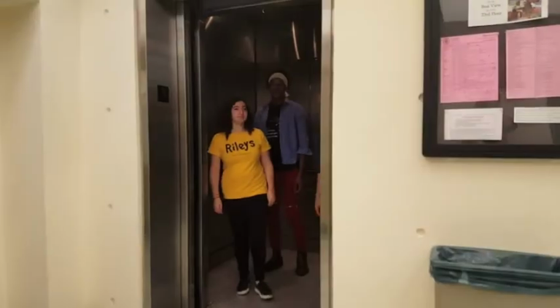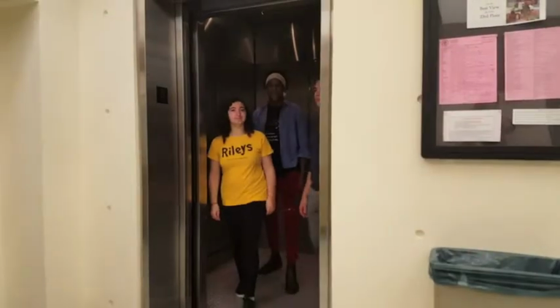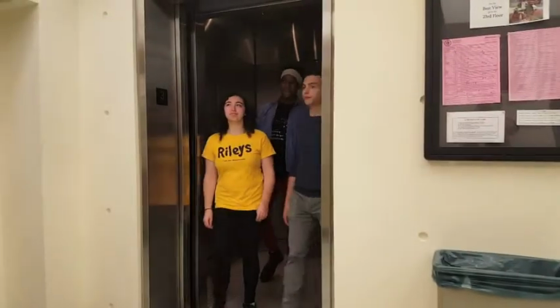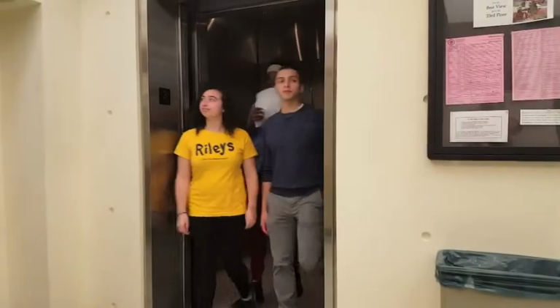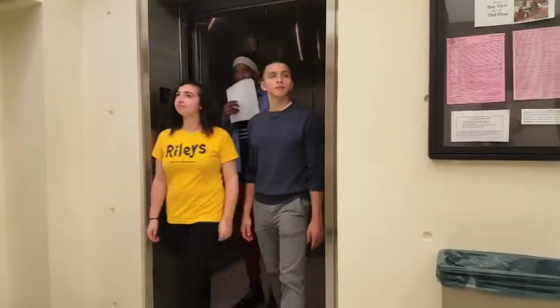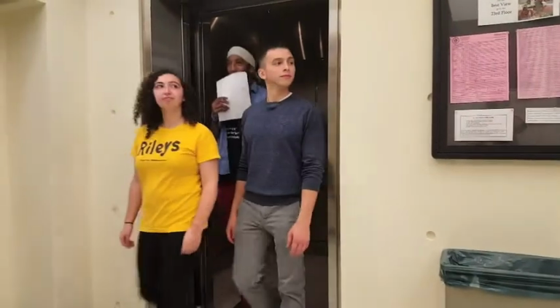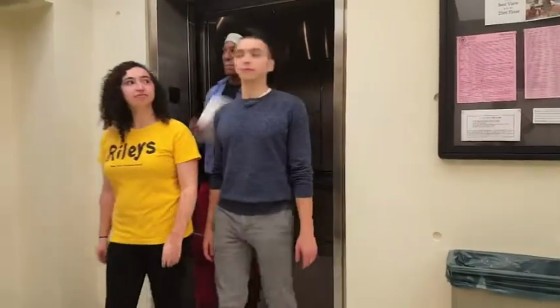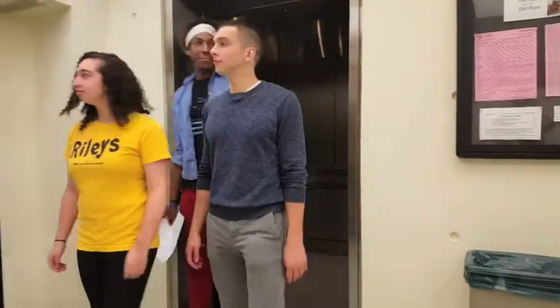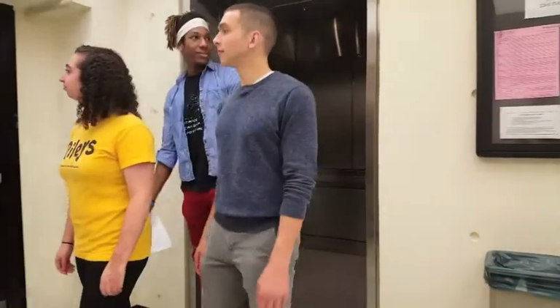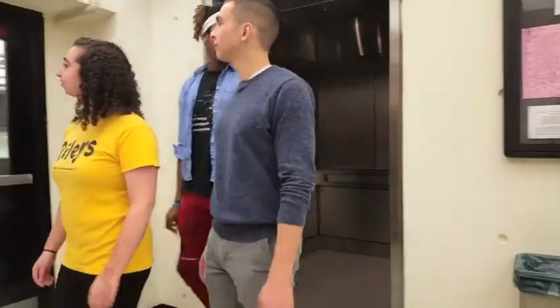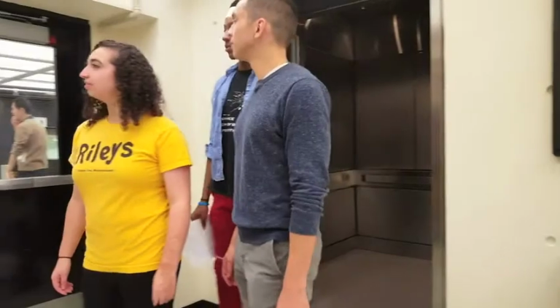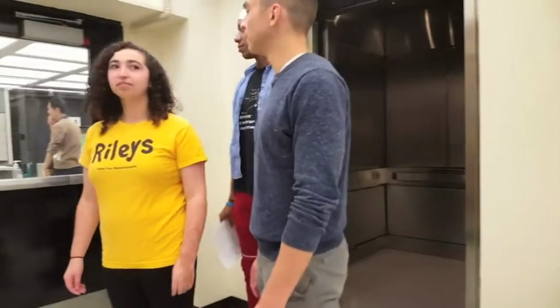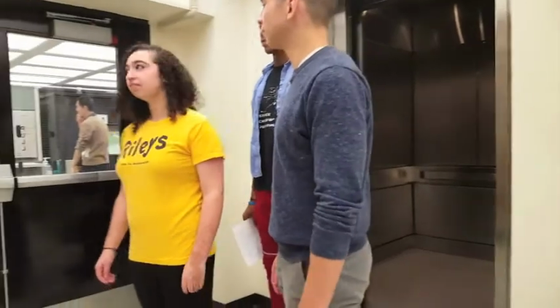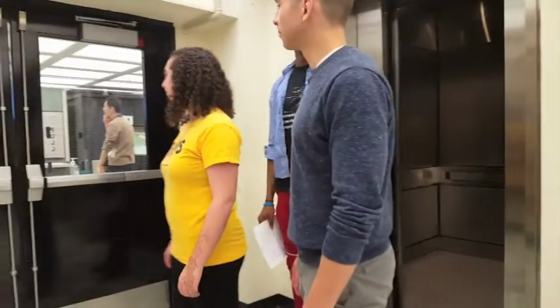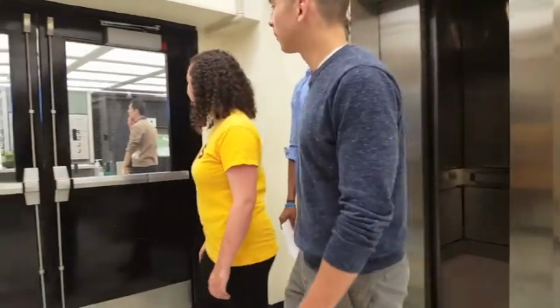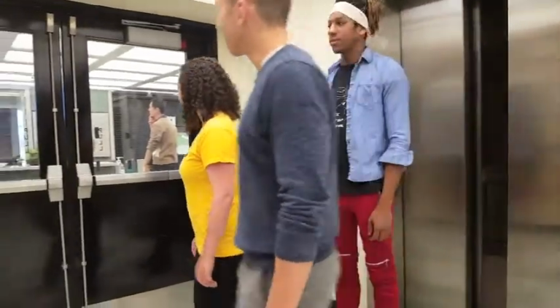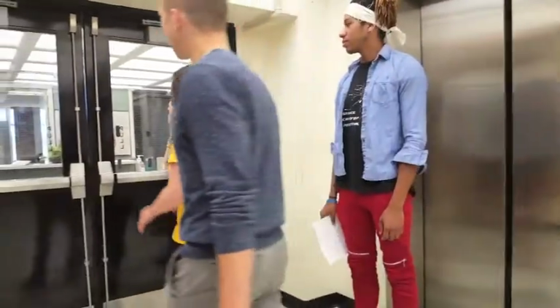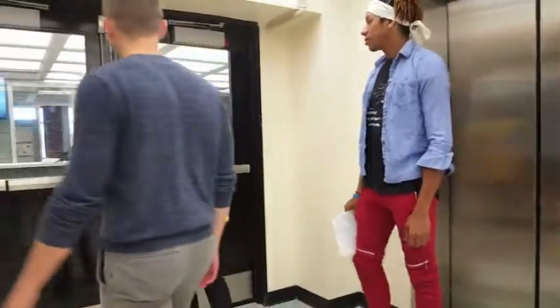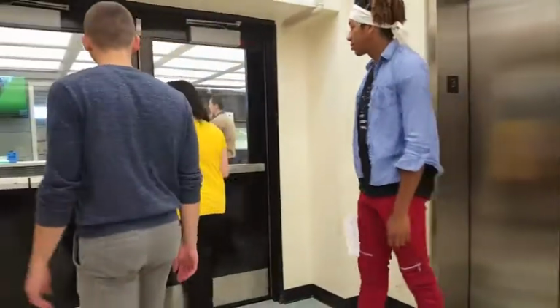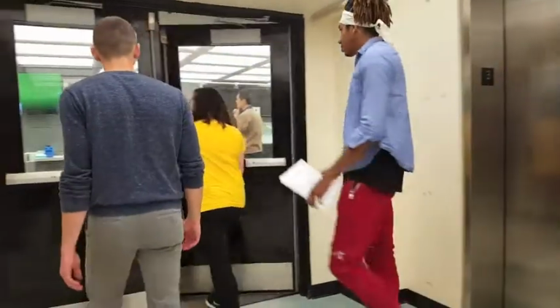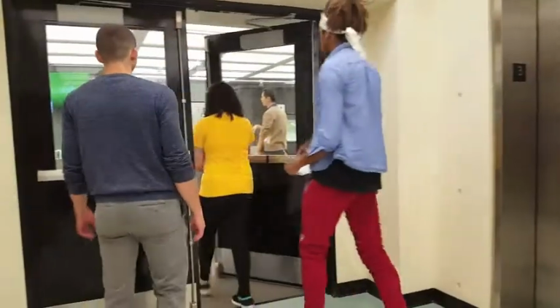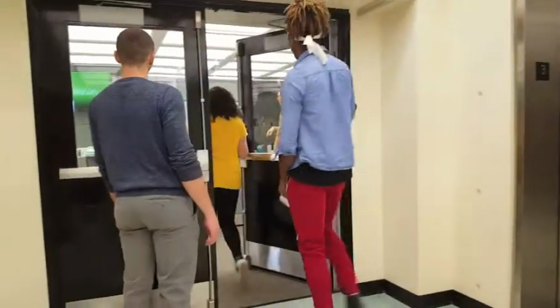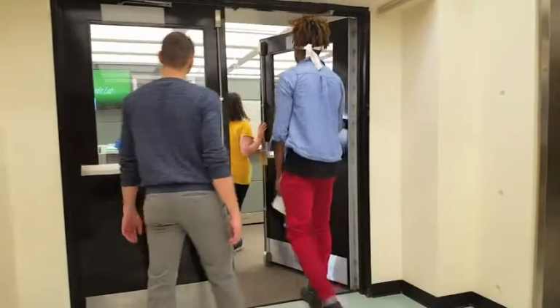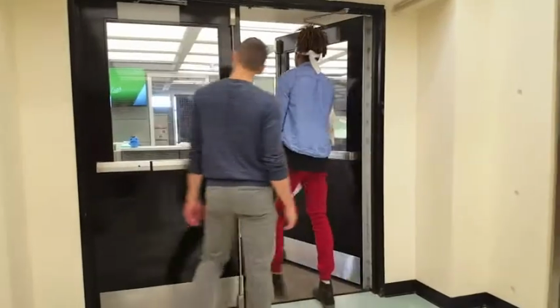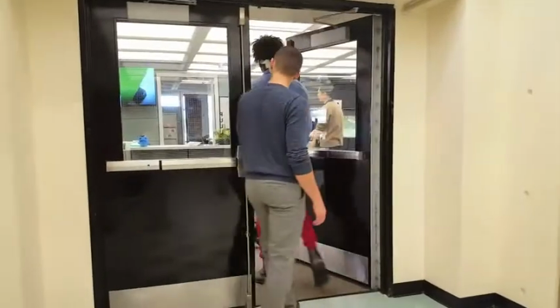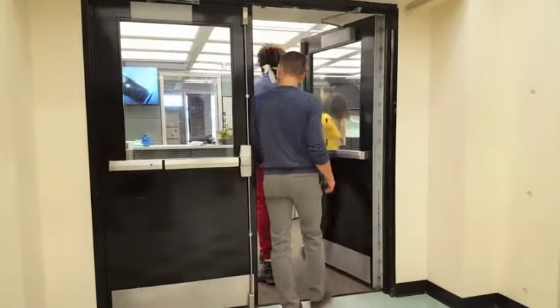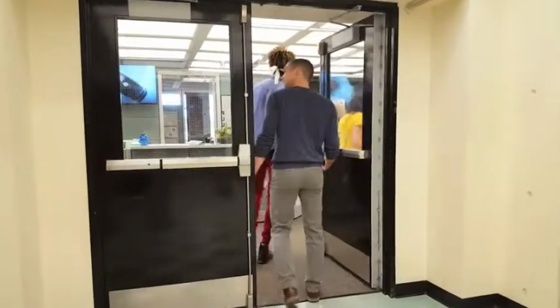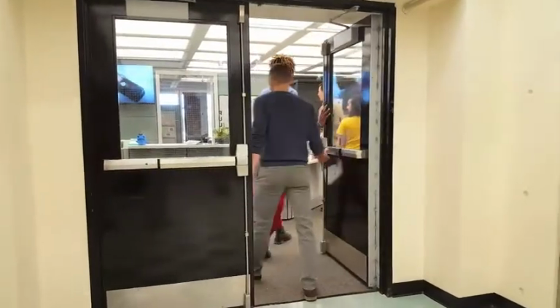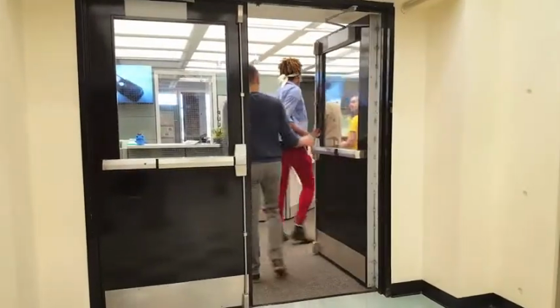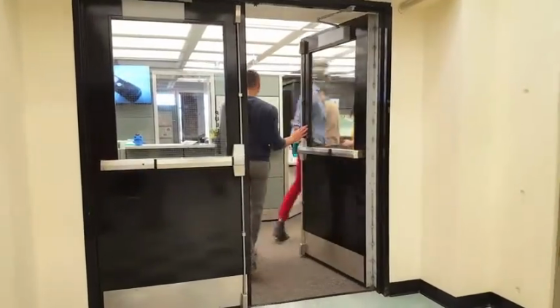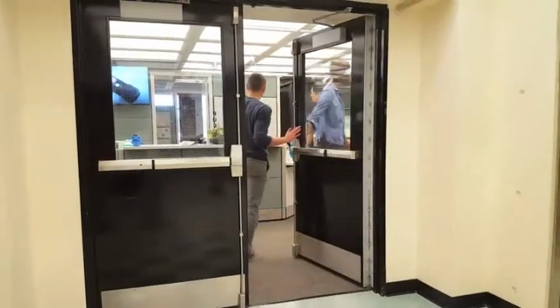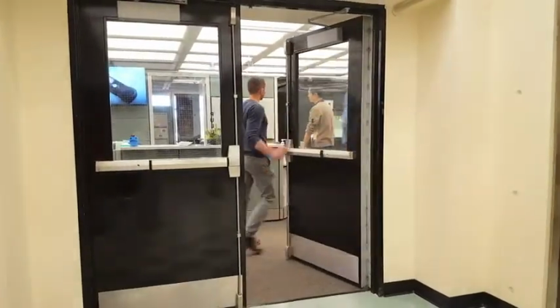Floor 3, W.E.B. Du Bois Library. This is the location of the Digital Media Lab. Its mission: to support students working on video, audio, animation, and 3D modeling.